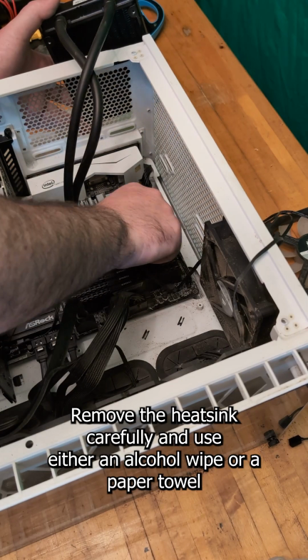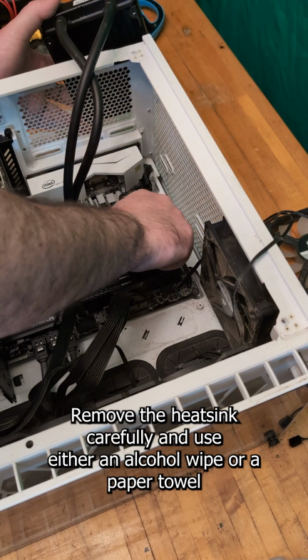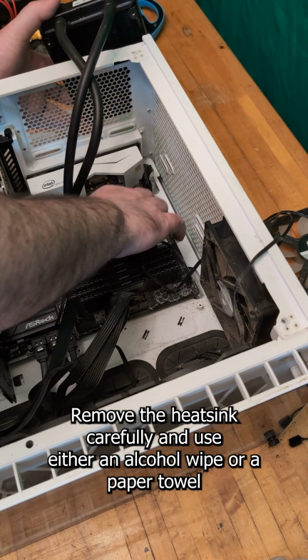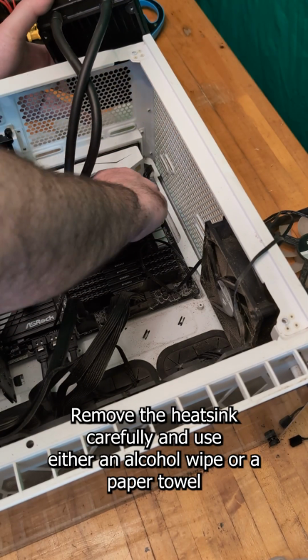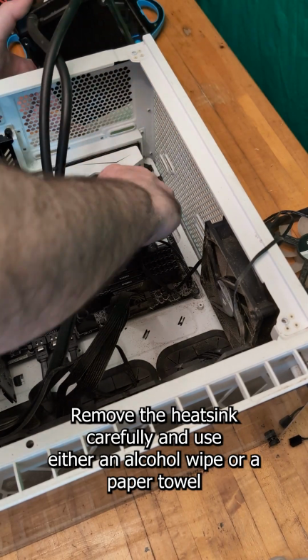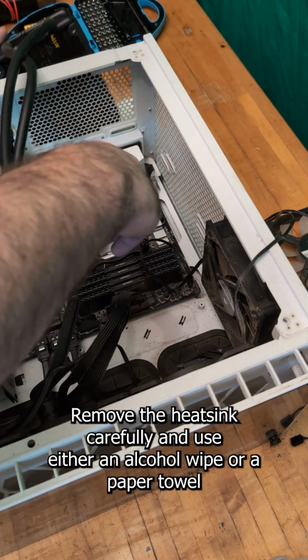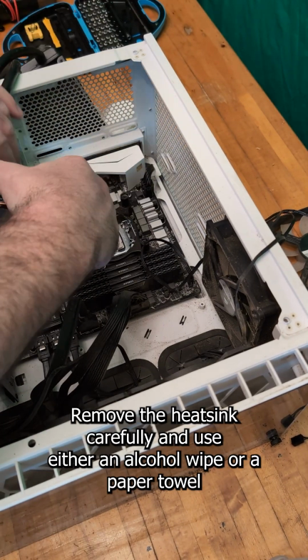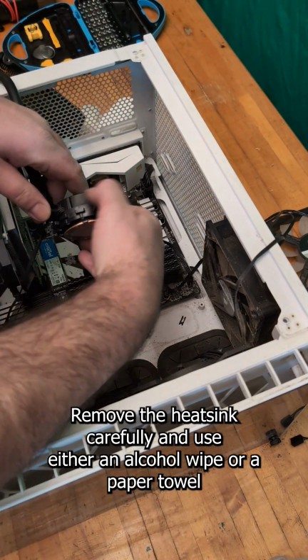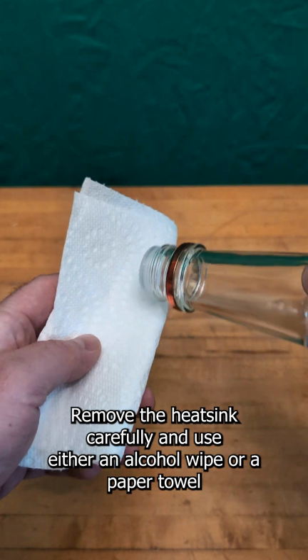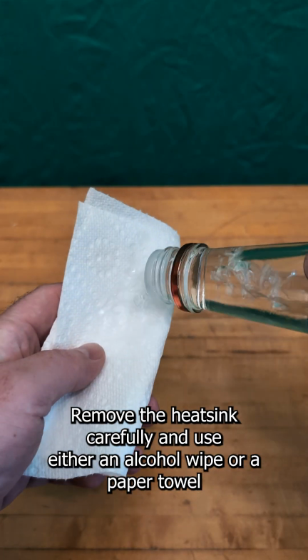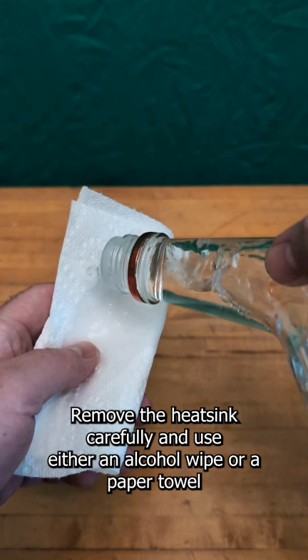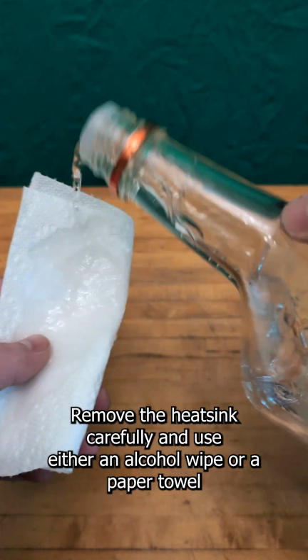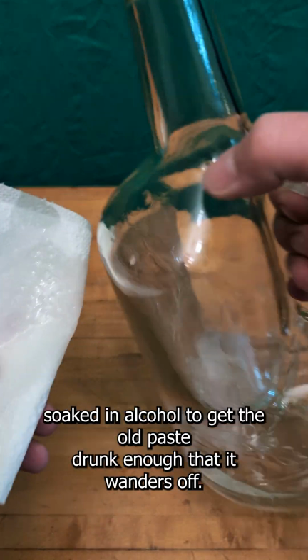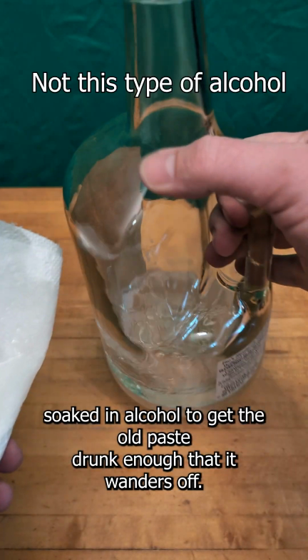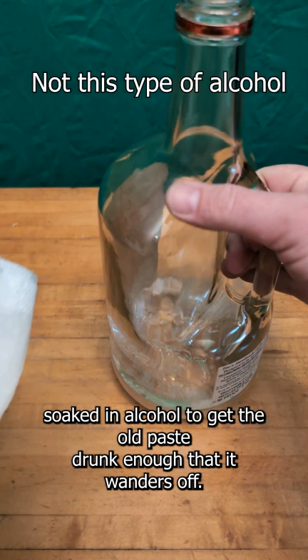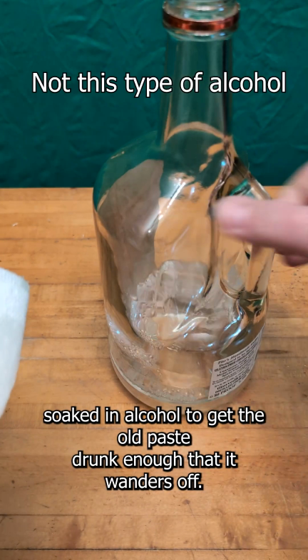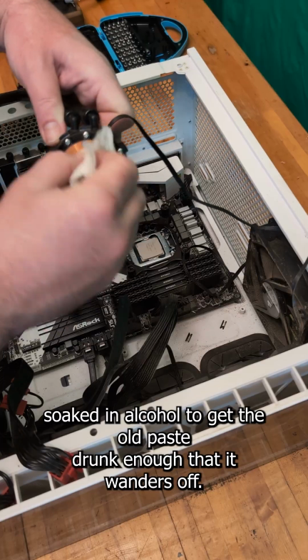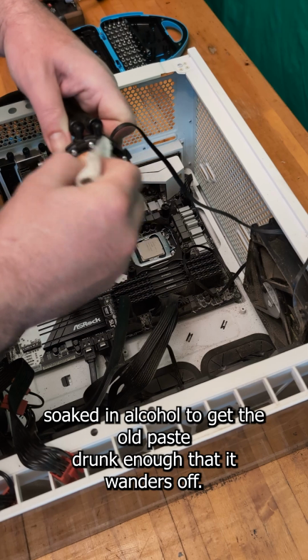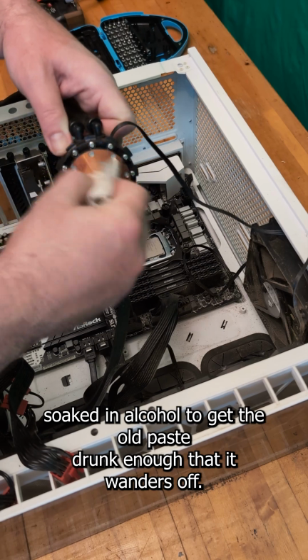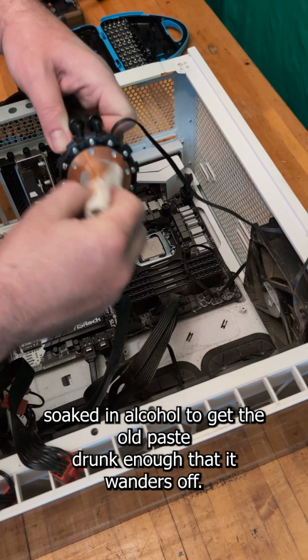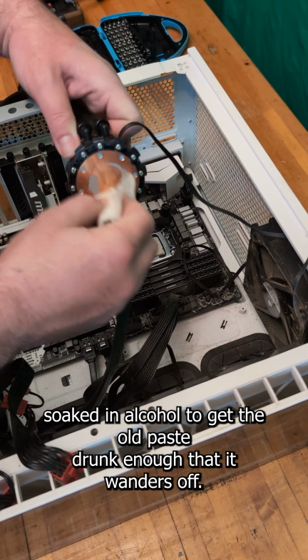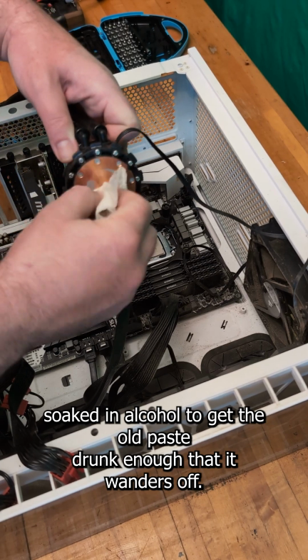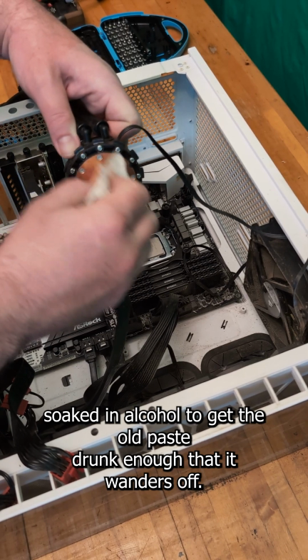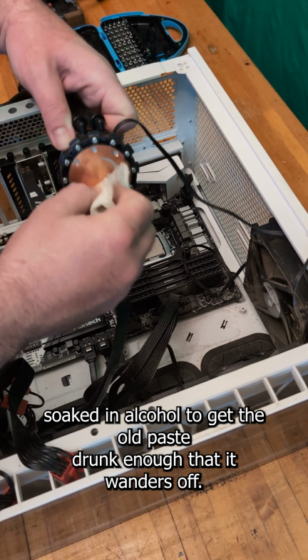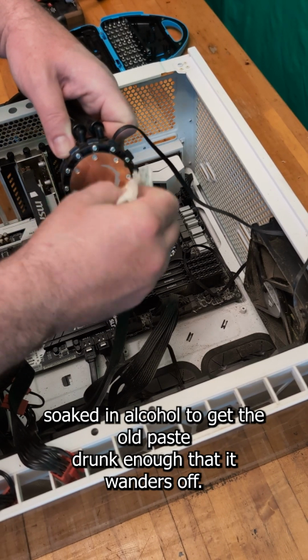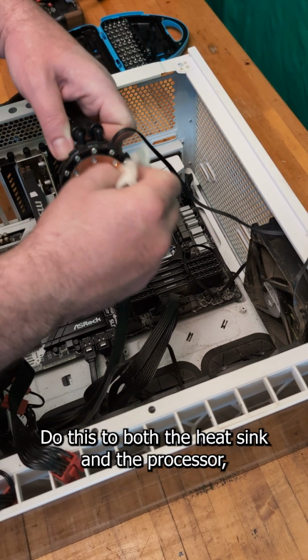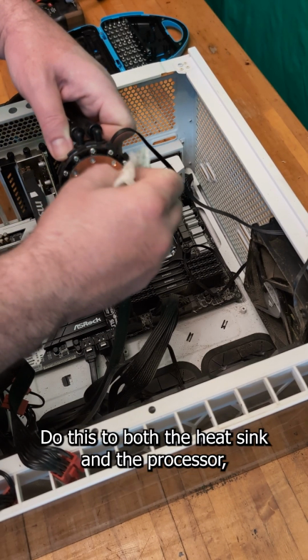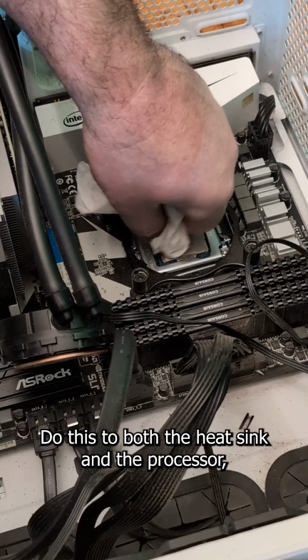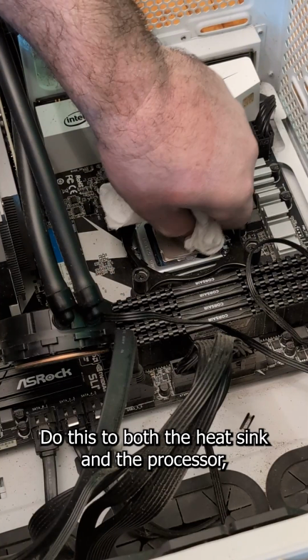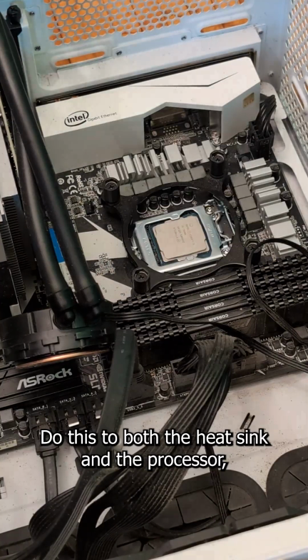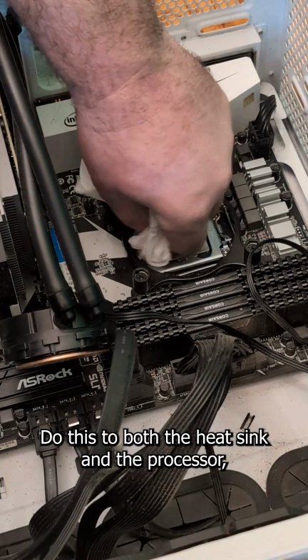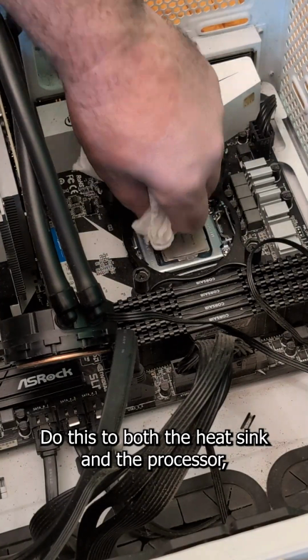Remove the heat sink carefully and use either an alcohol wipe or a paper towel soaked in alcohol to get the old paste drunk enough that it wanders off. Do this to both the heat sink and the processor.